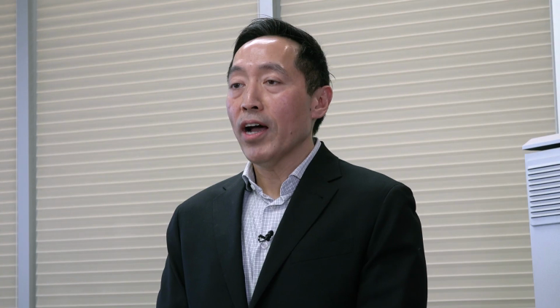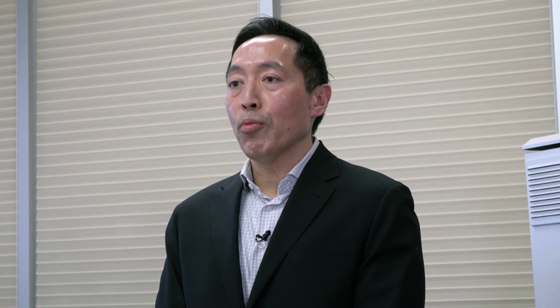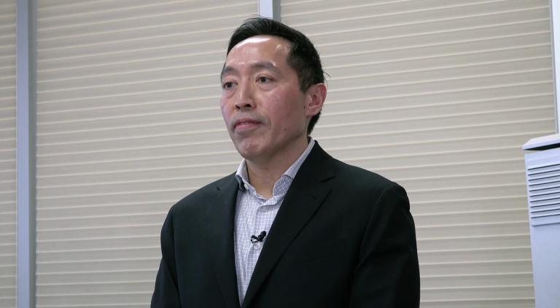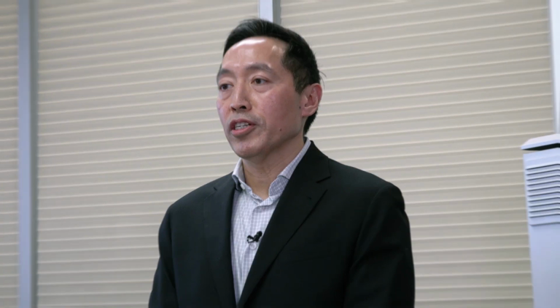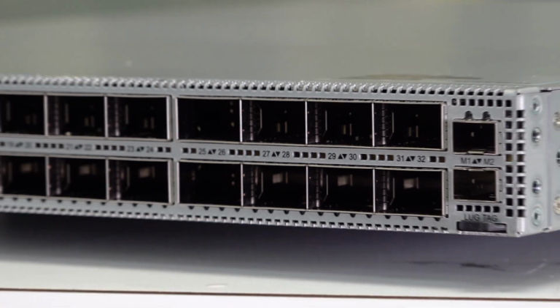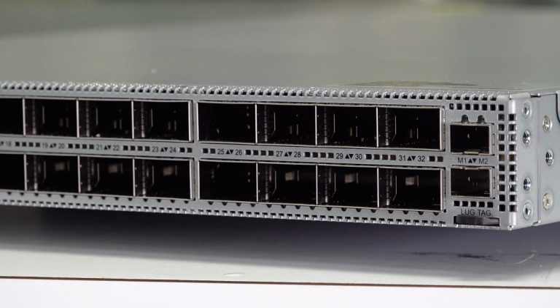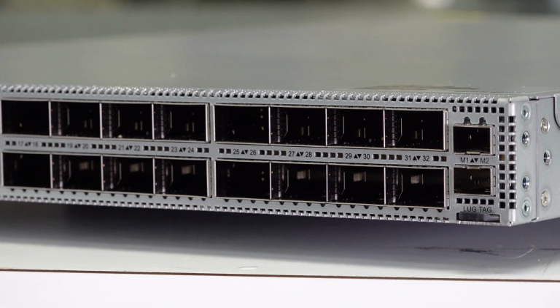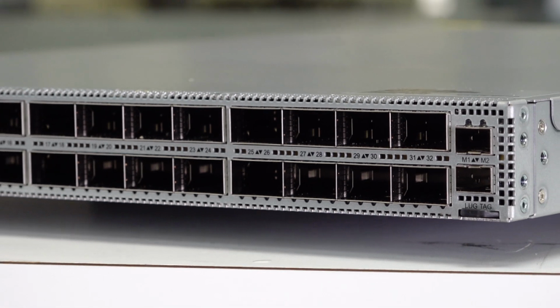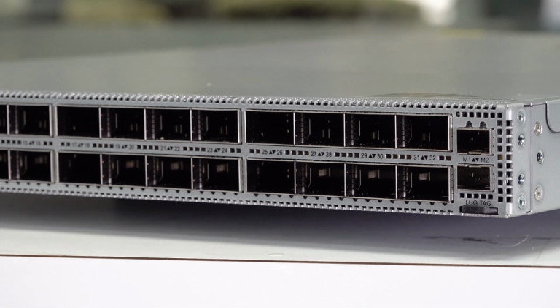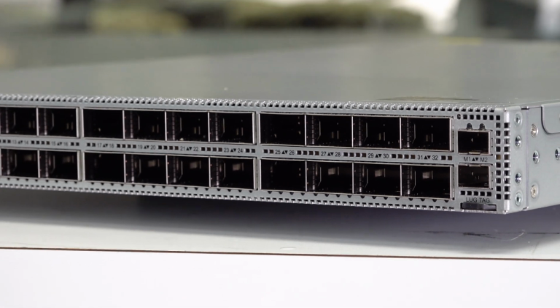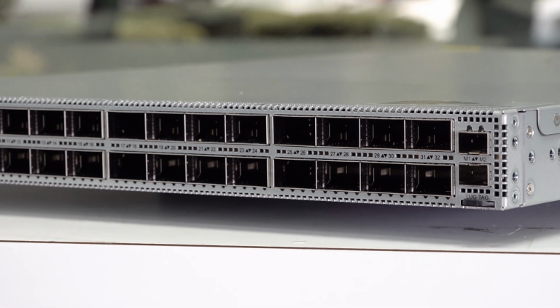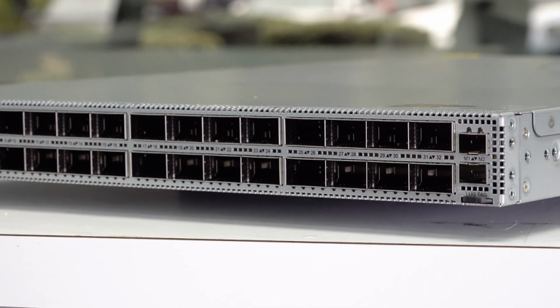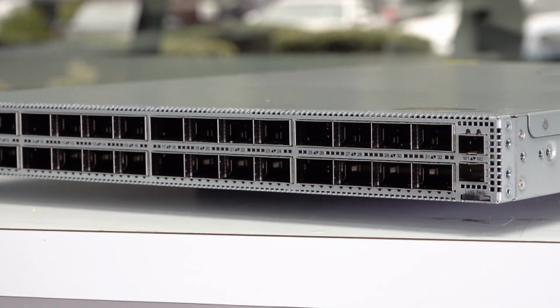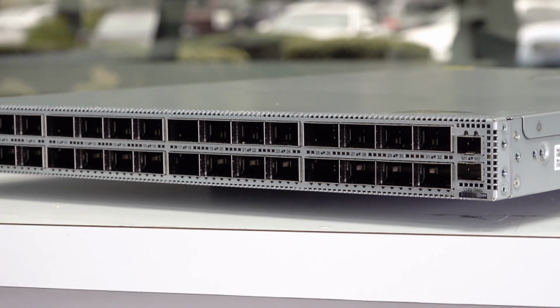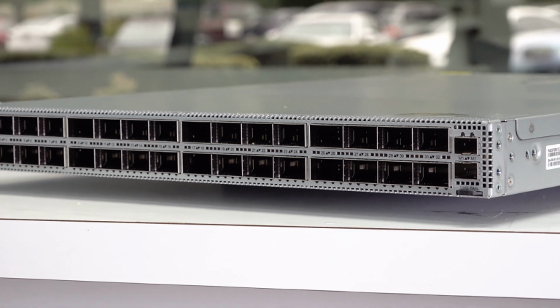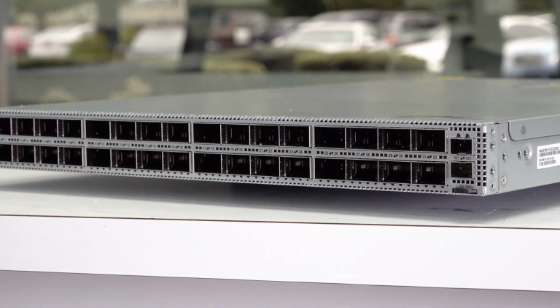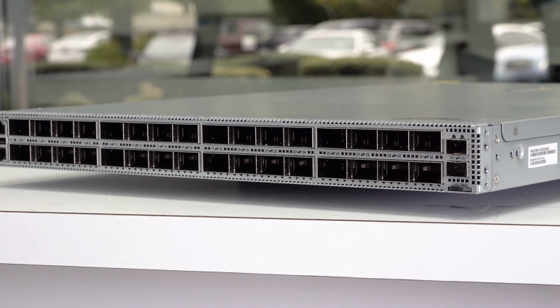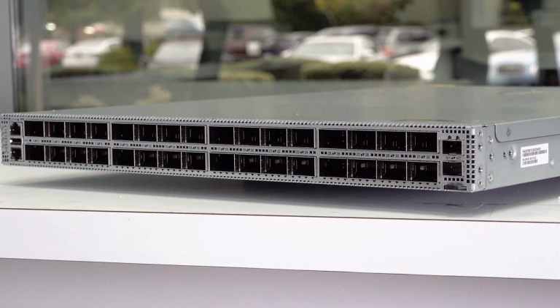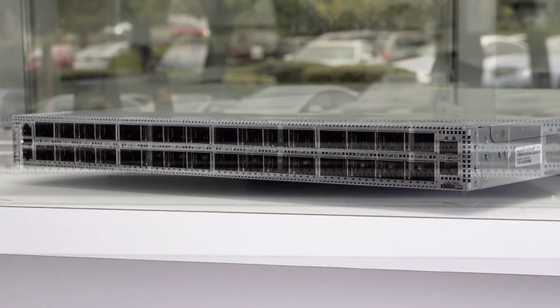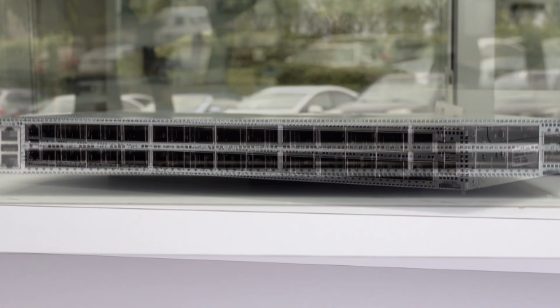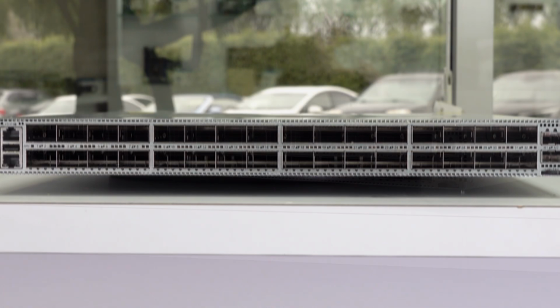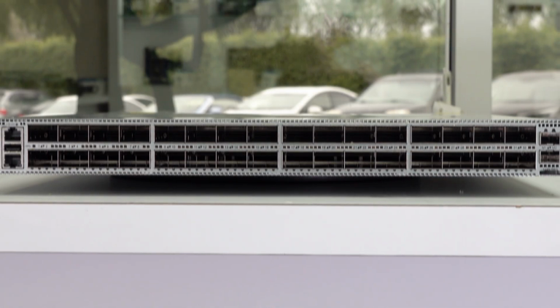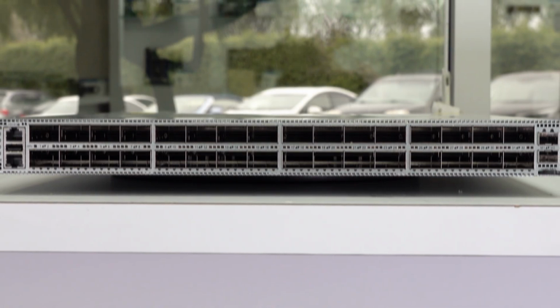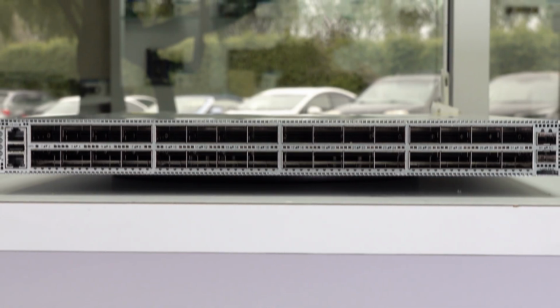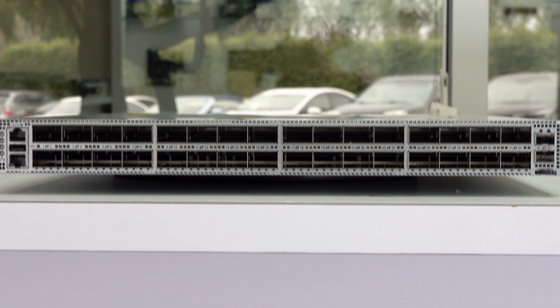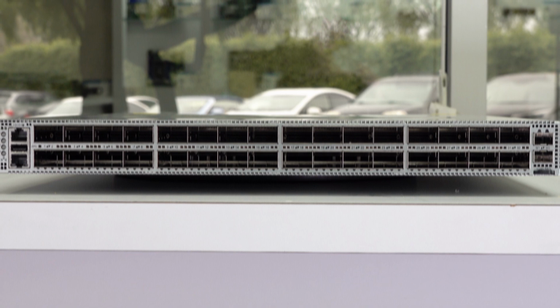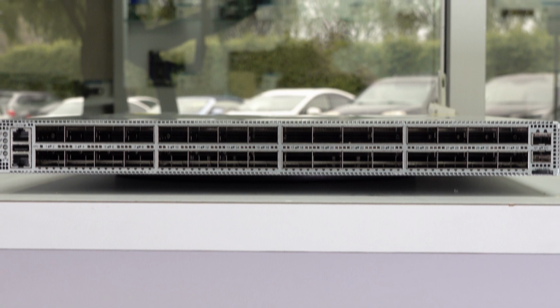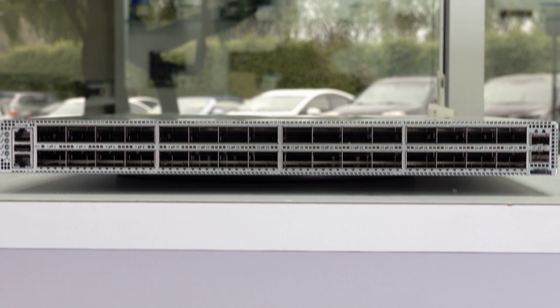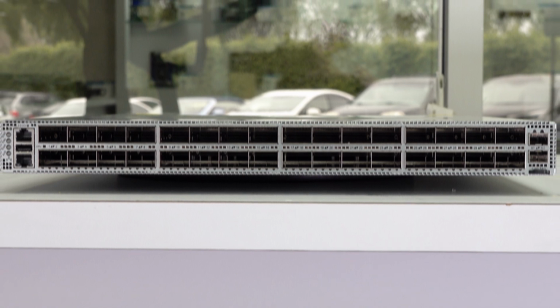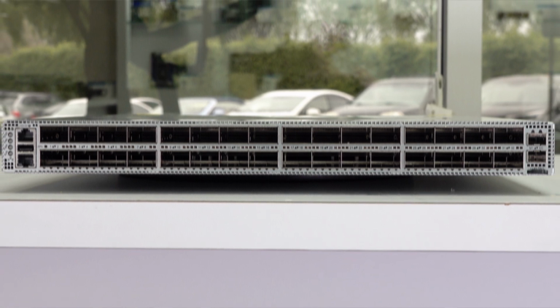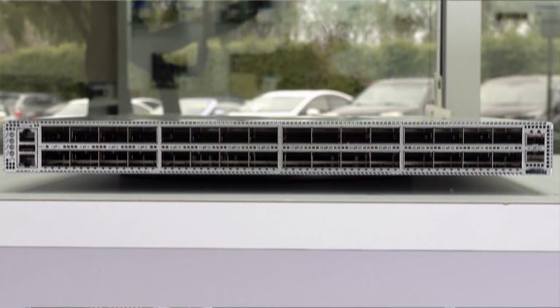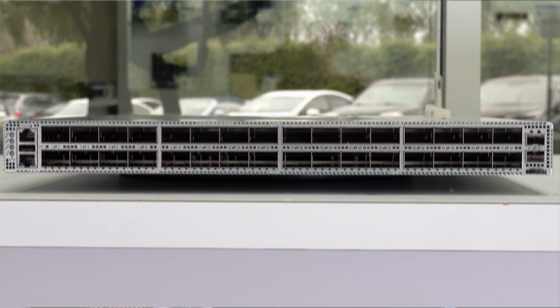Finally, we'll also have a switch targeting the aggregation or spine layer in the data center. This switch offers 64 400-gig ports in a compact 1RU form factor, which helps our customers reduce management complexity and increase operating efficiency.